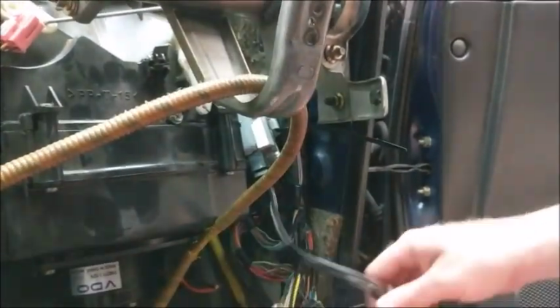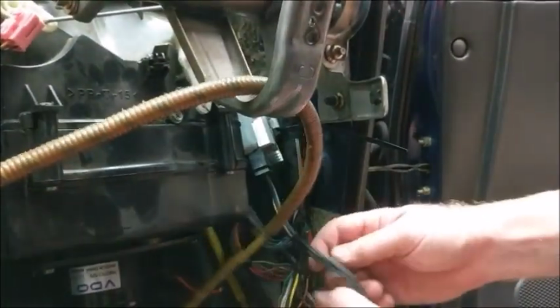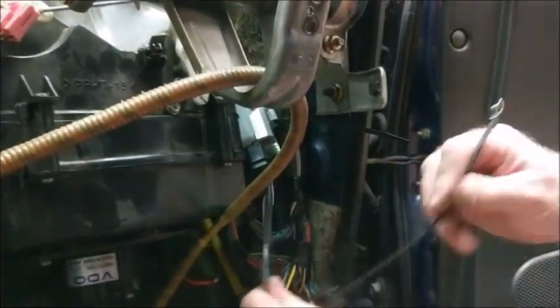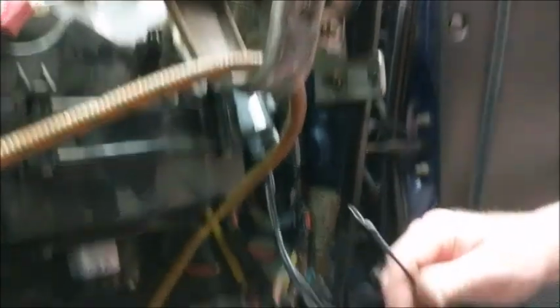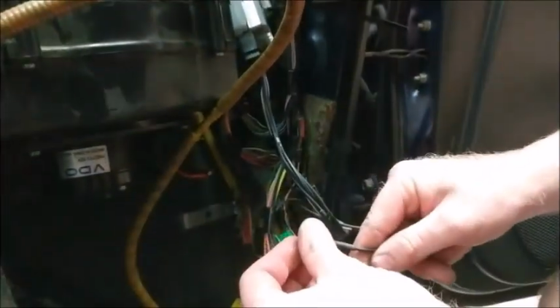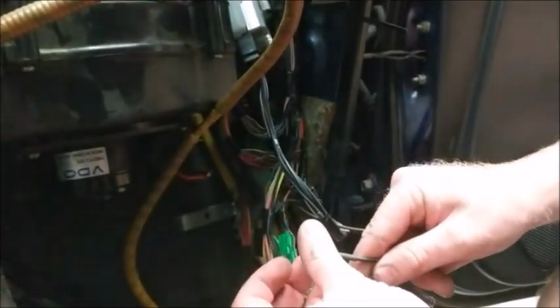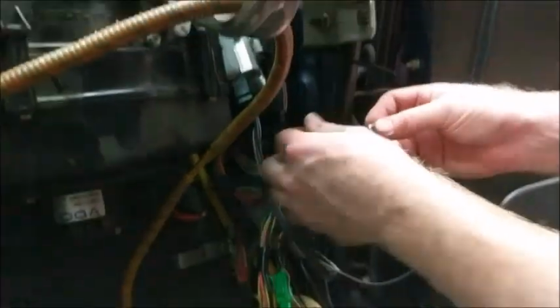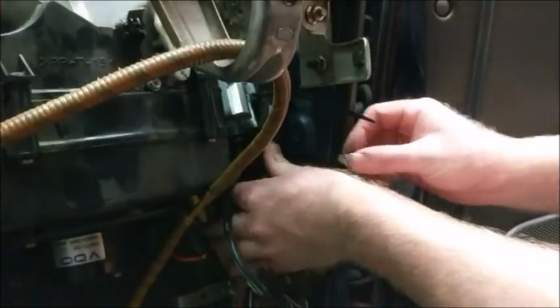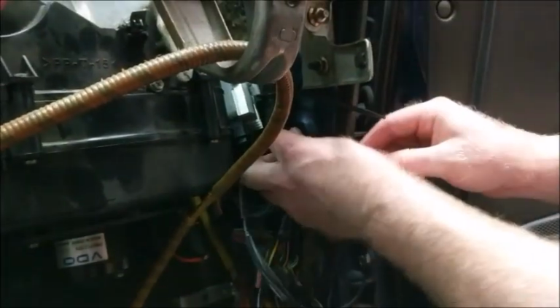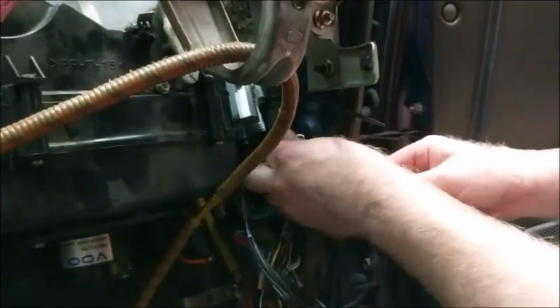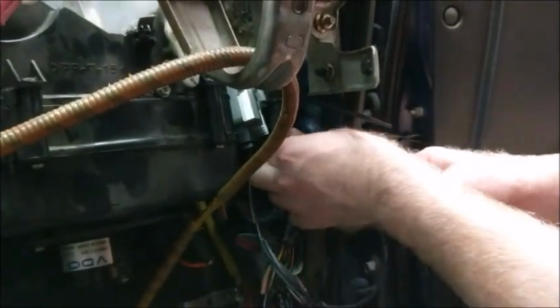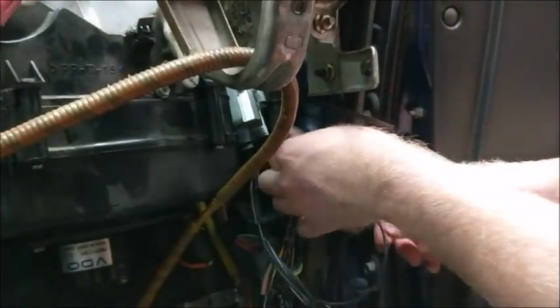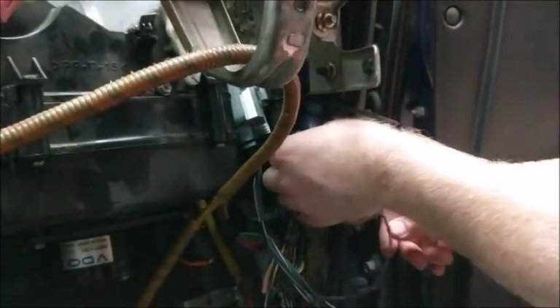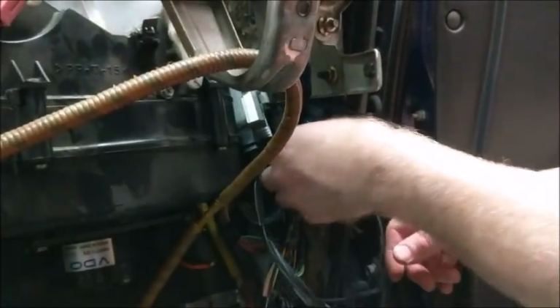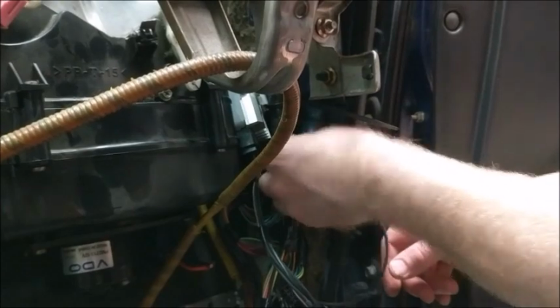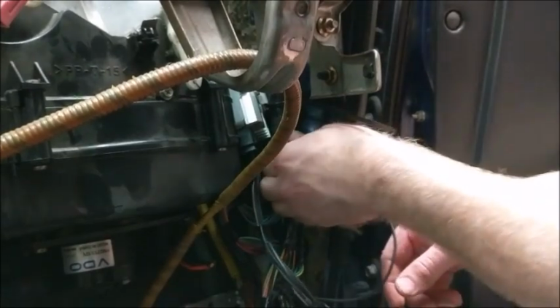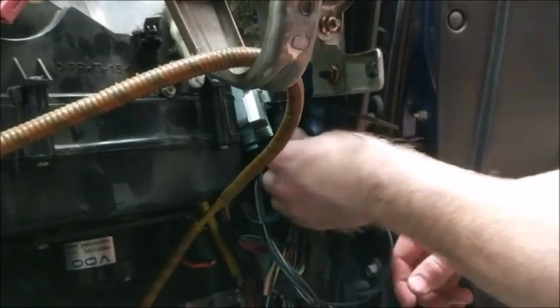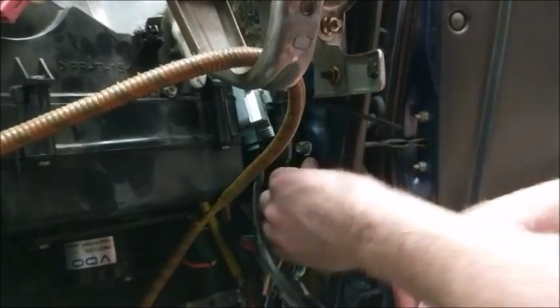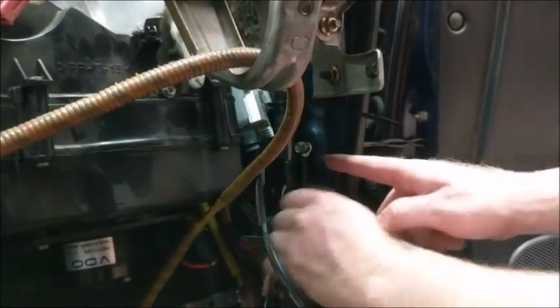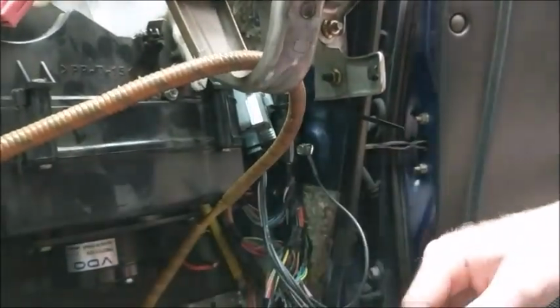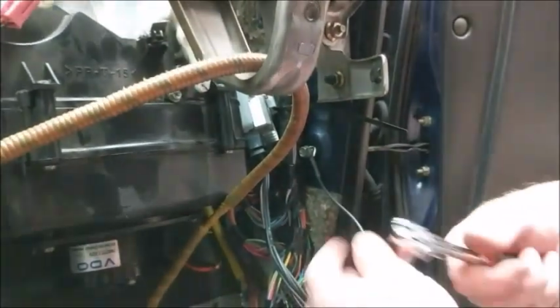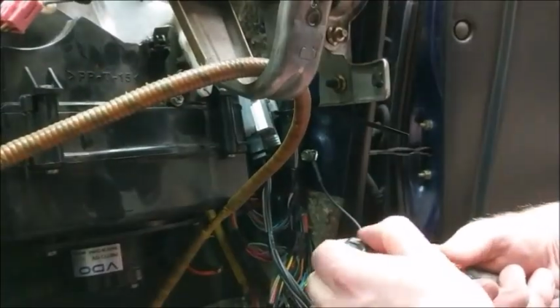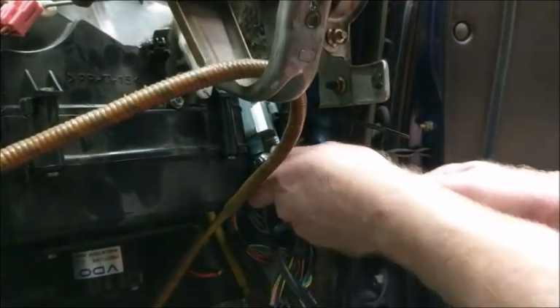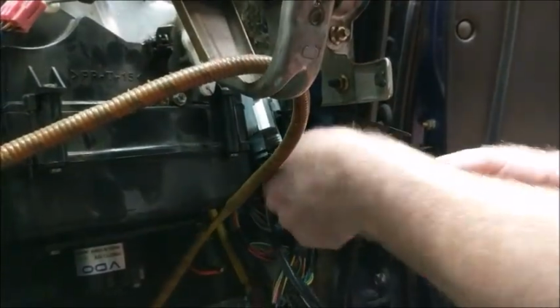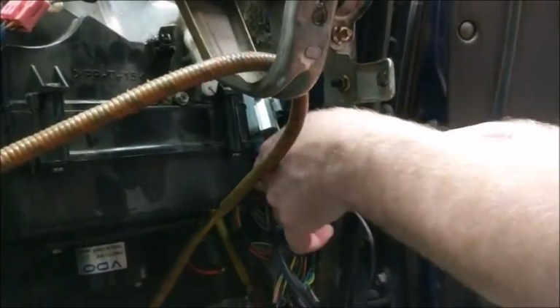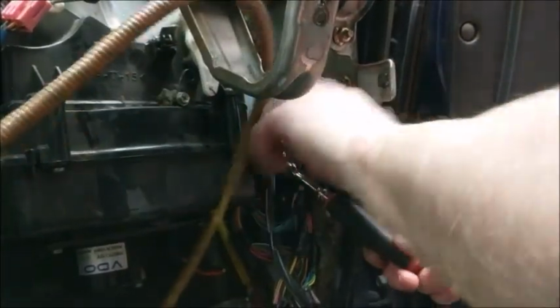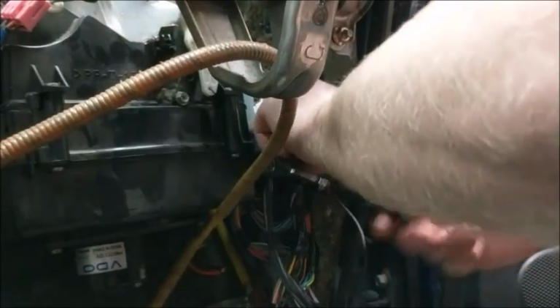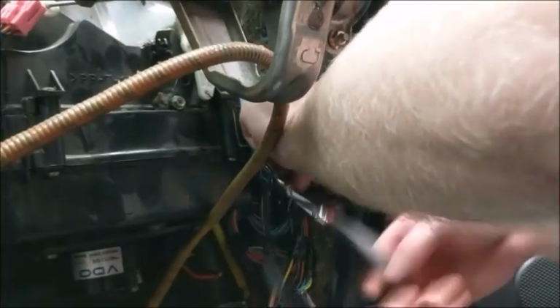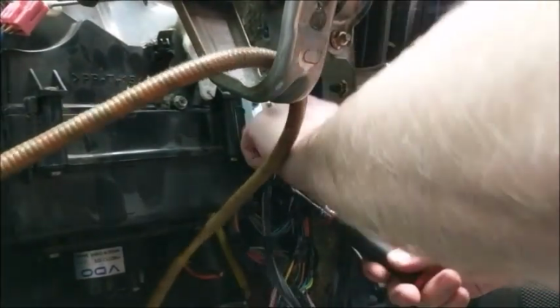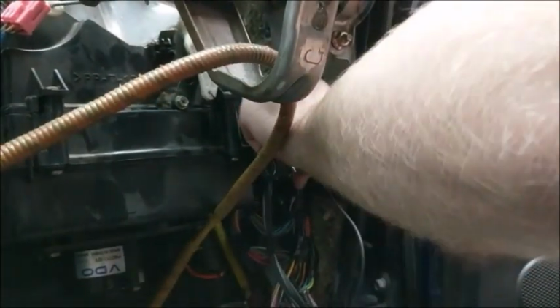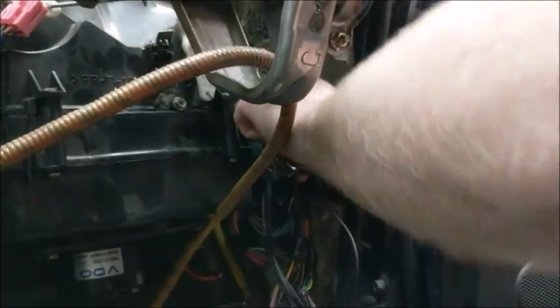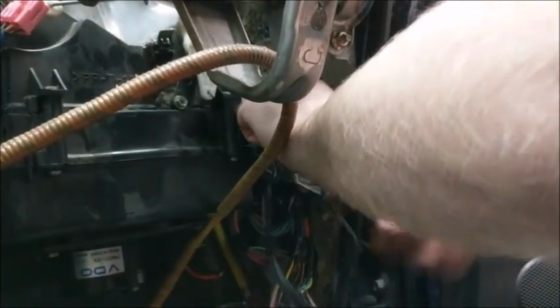Next, make sure the ground wire is securely grounded. The best thing to do is sand the bolt before screwing on the ring terminal. You do not want to share this ground with any other part of the harness — the fuel pump controller needs its own ground.